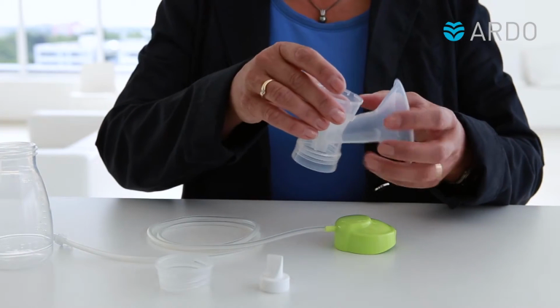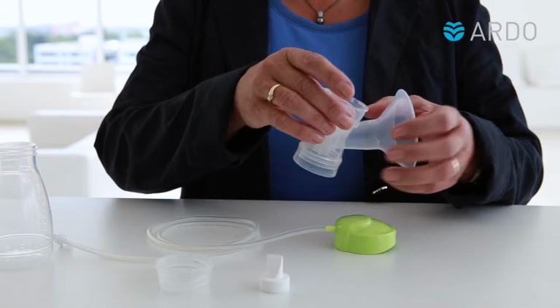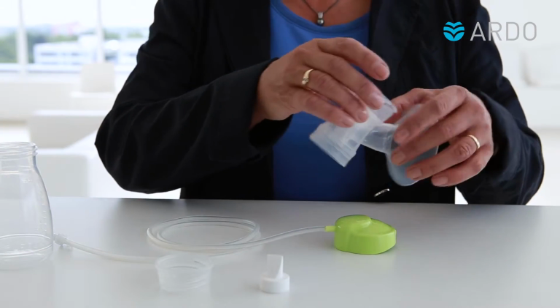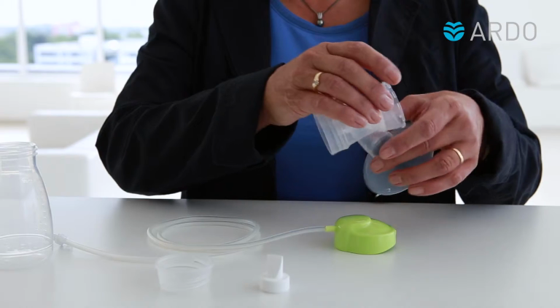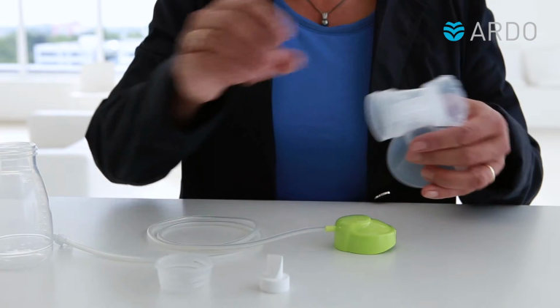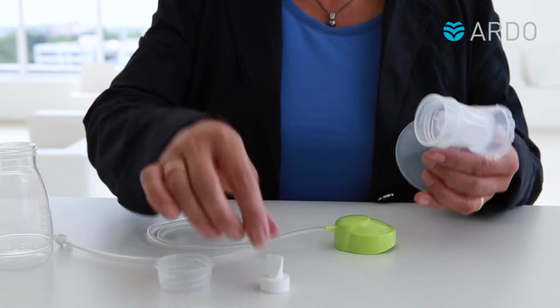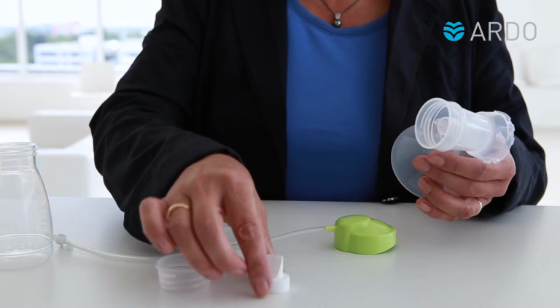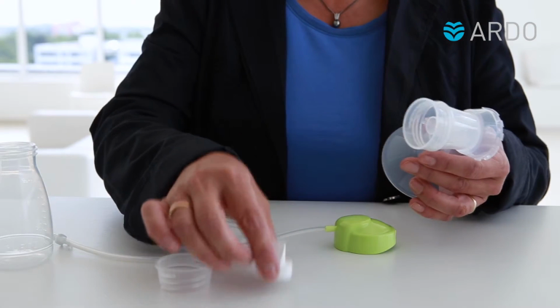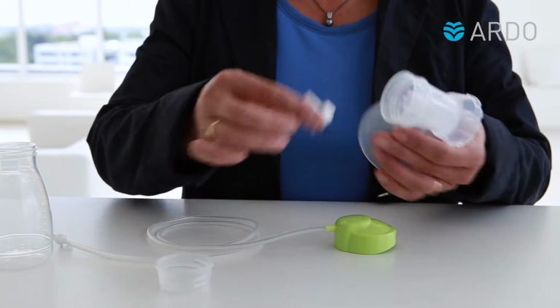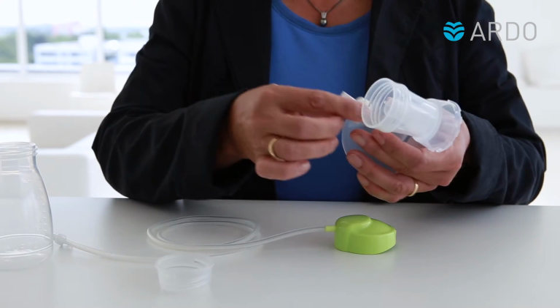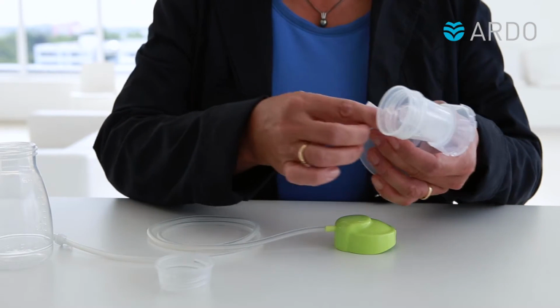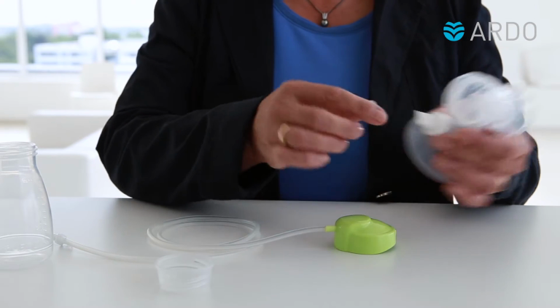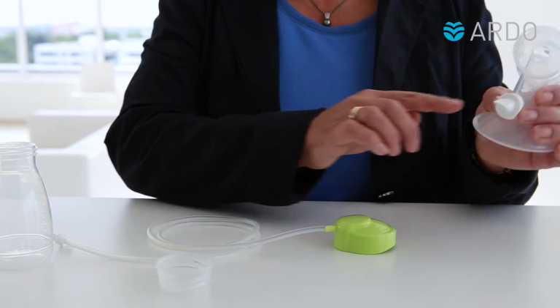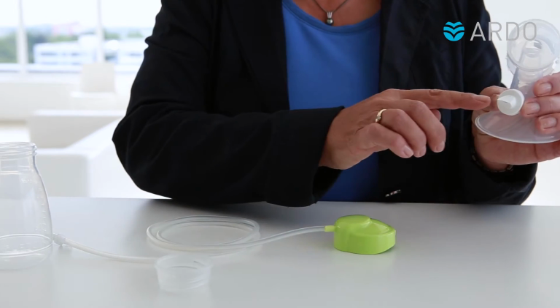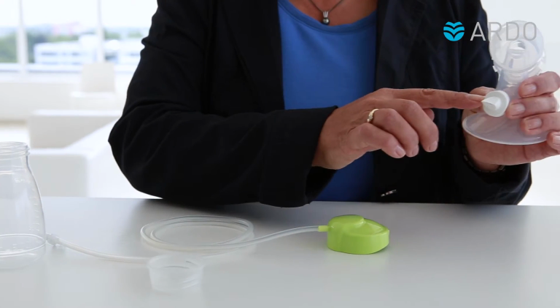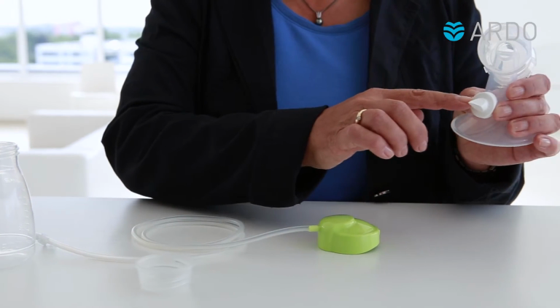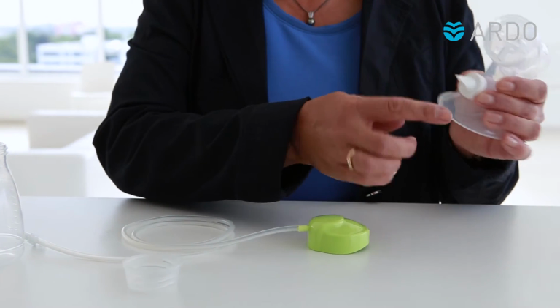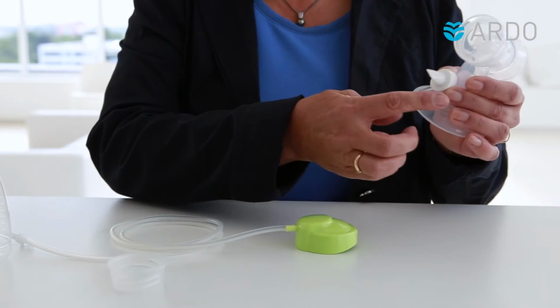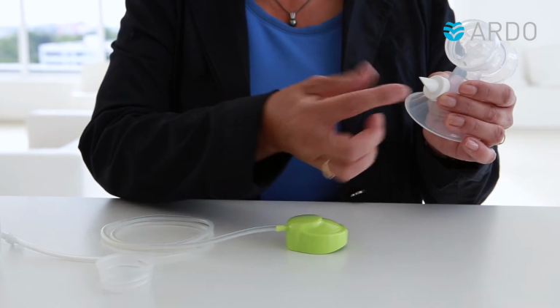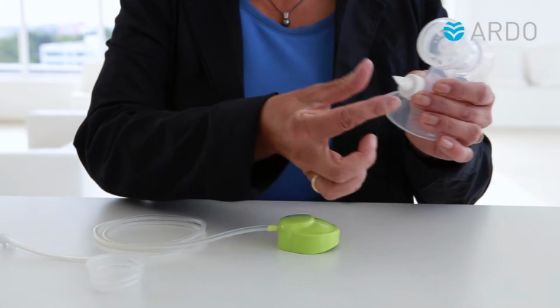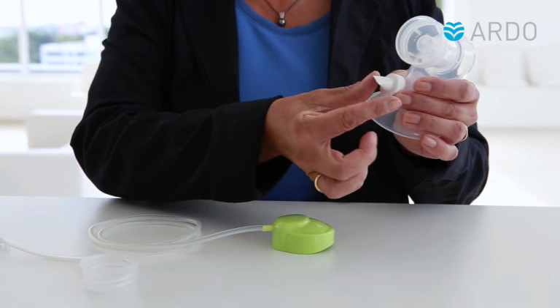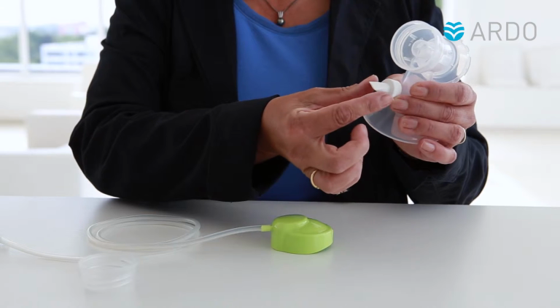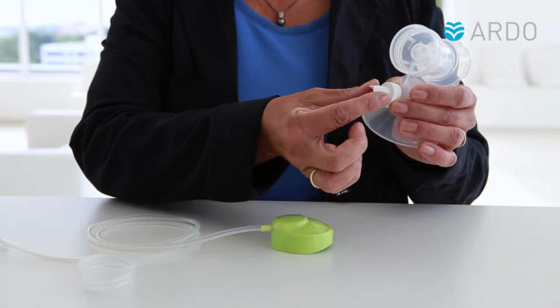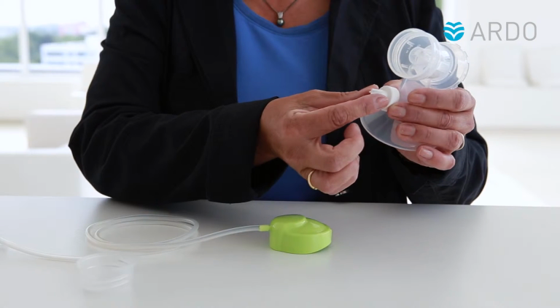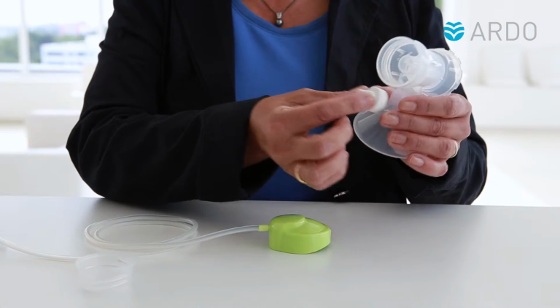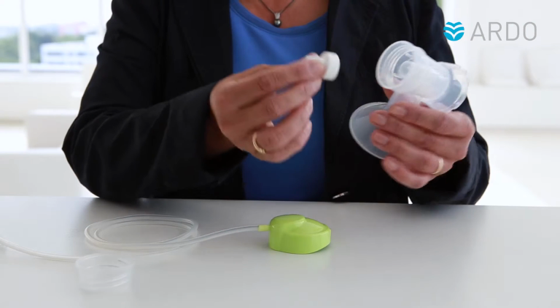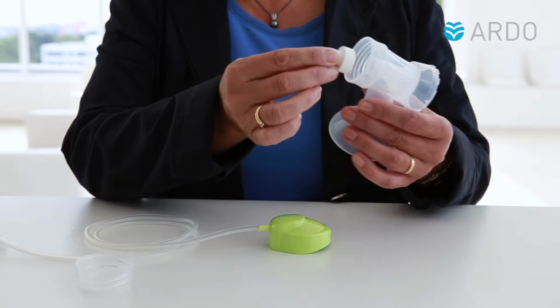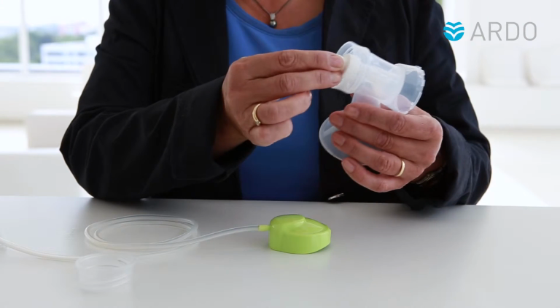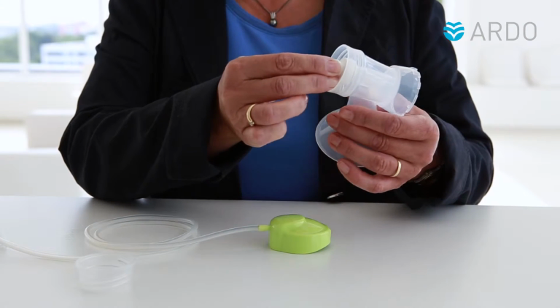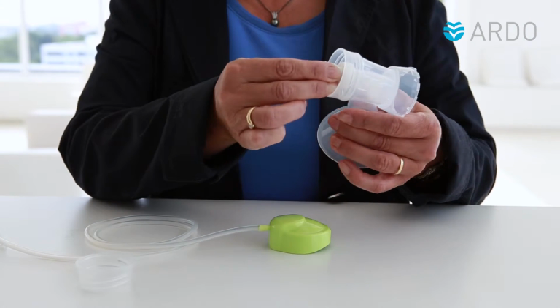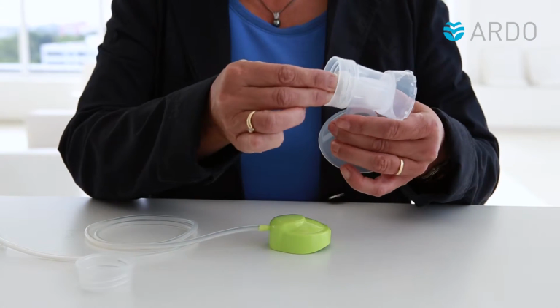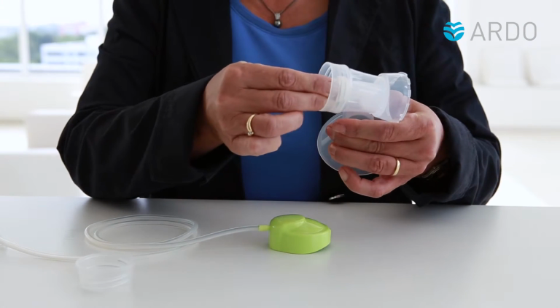Grip the white valve on the reinforced sides and put it into the breast shell. Before assembling, inspect the valve for any tears or milk deposits.